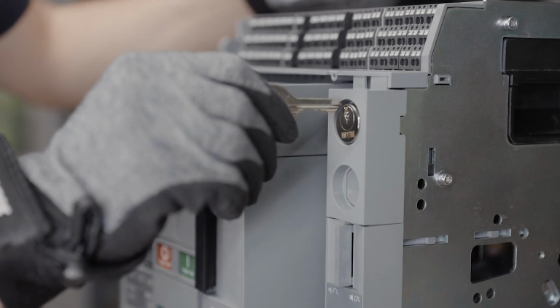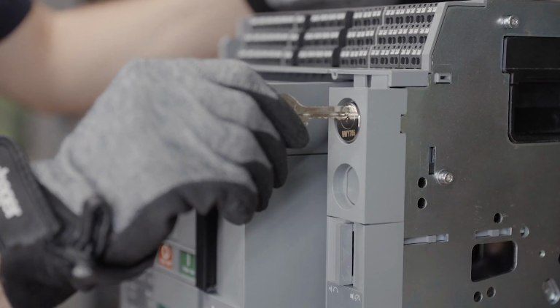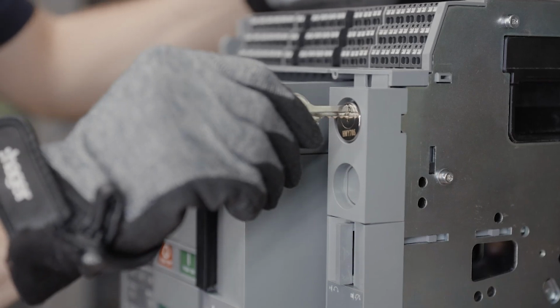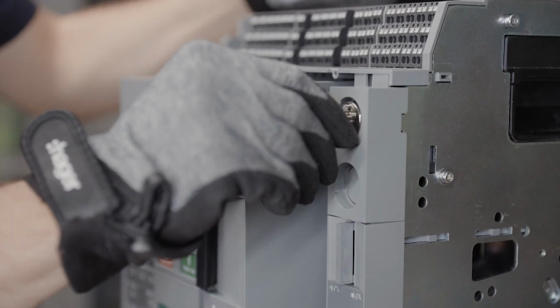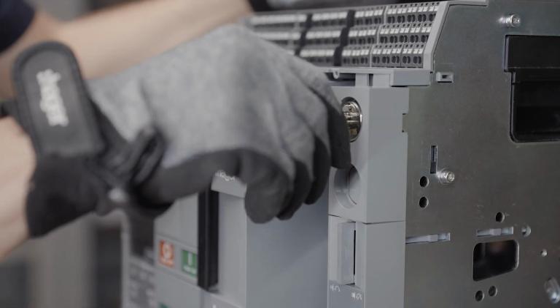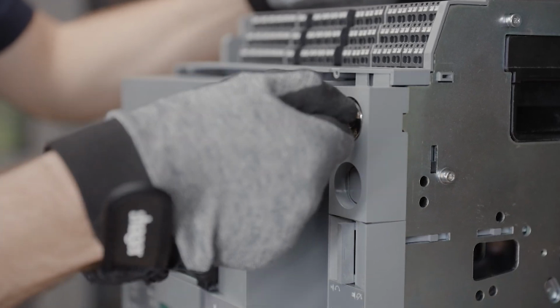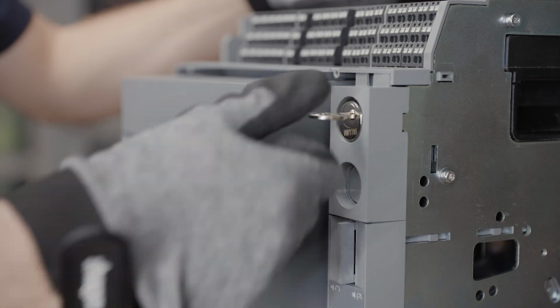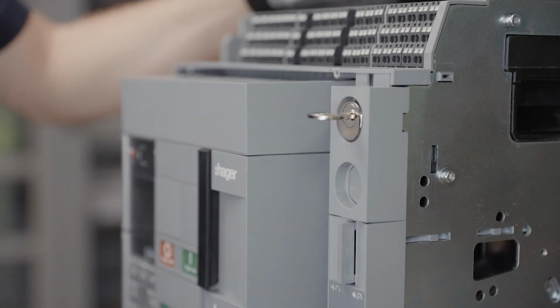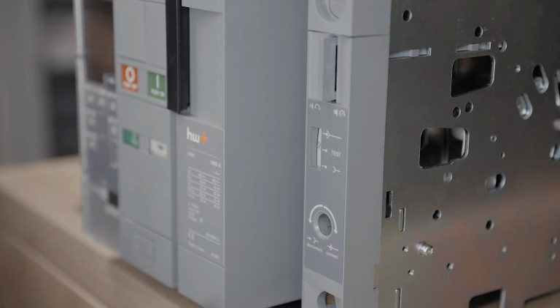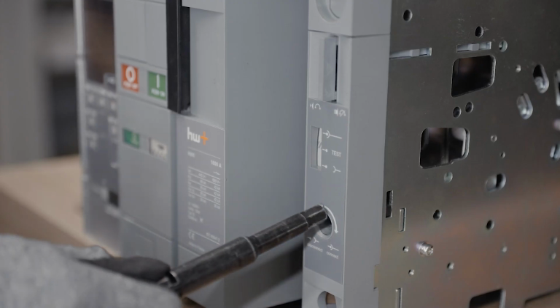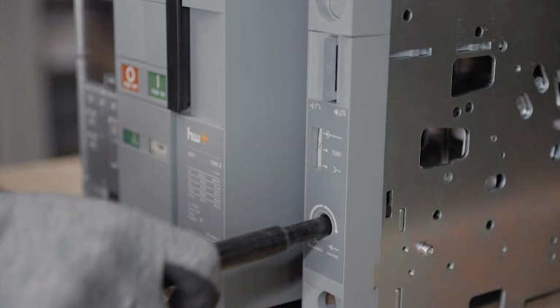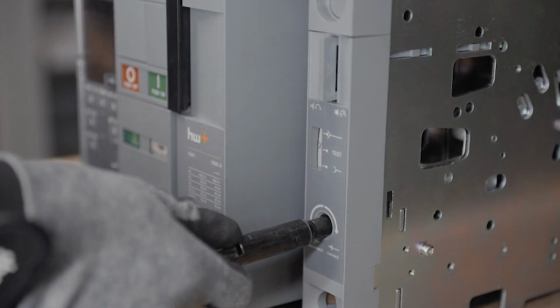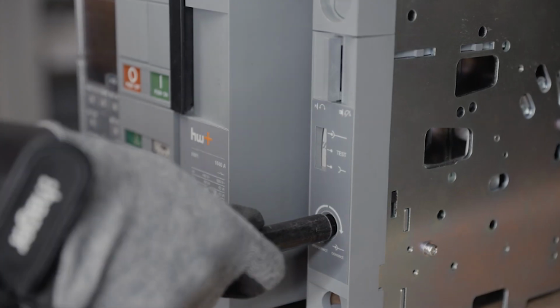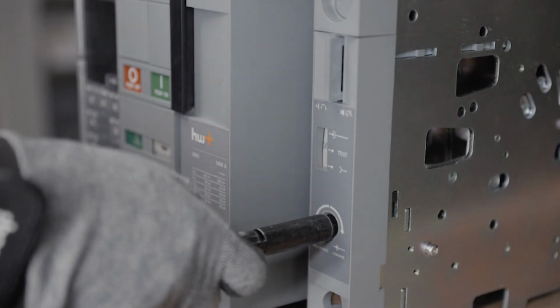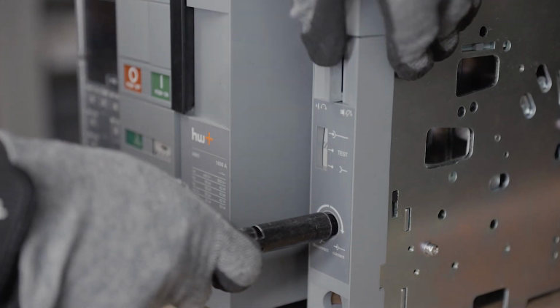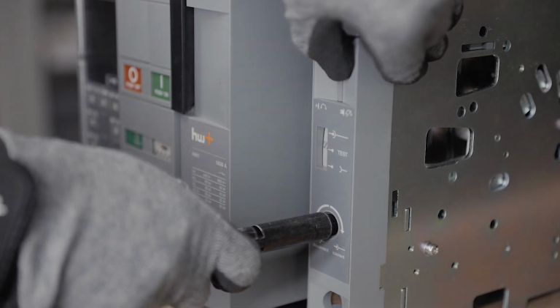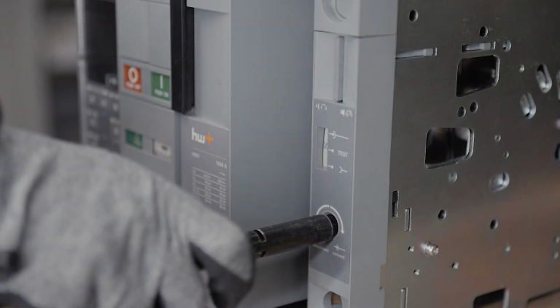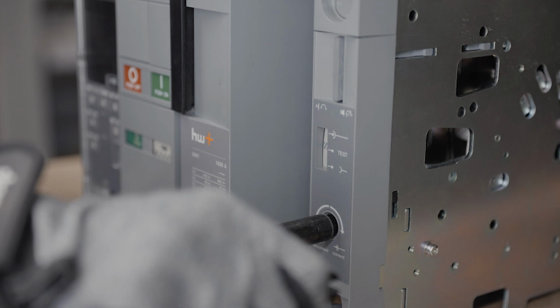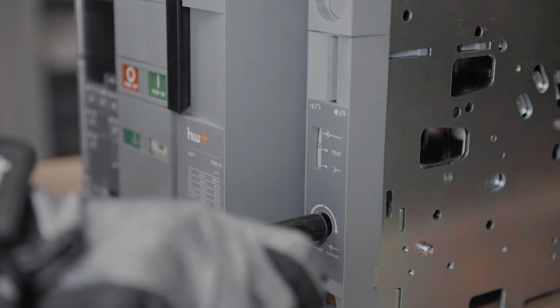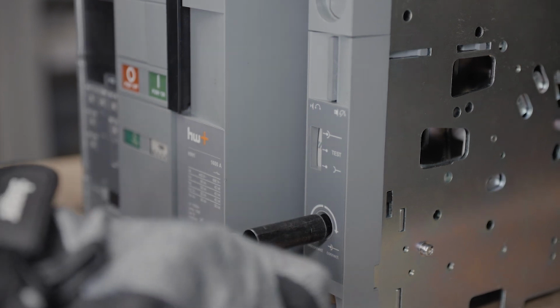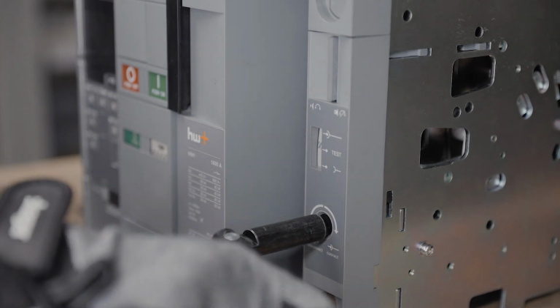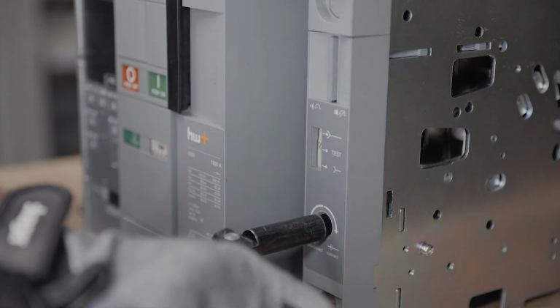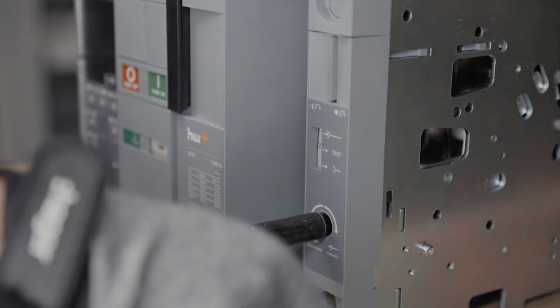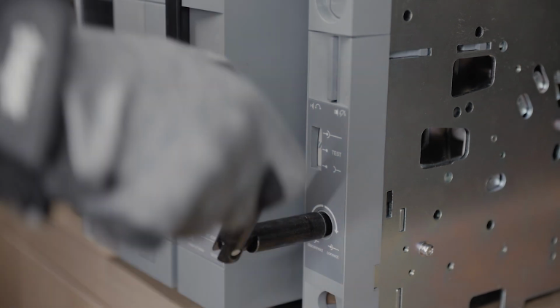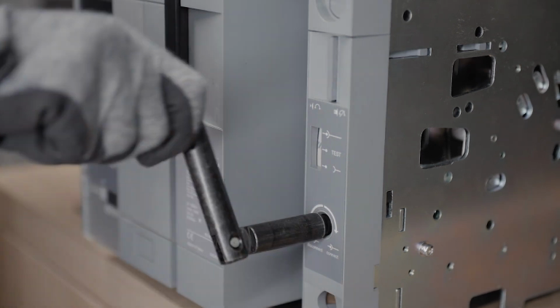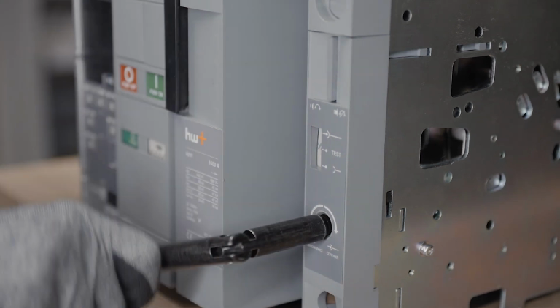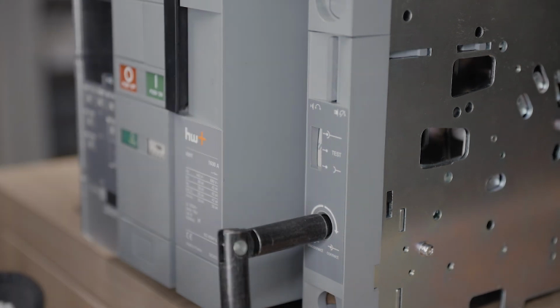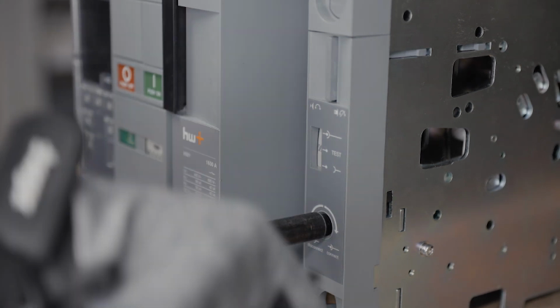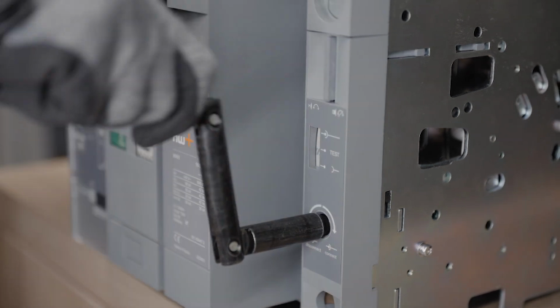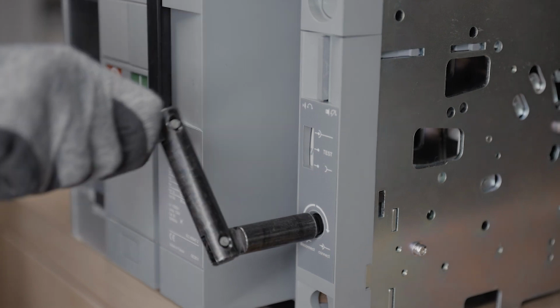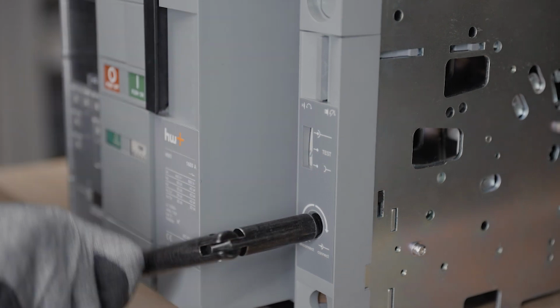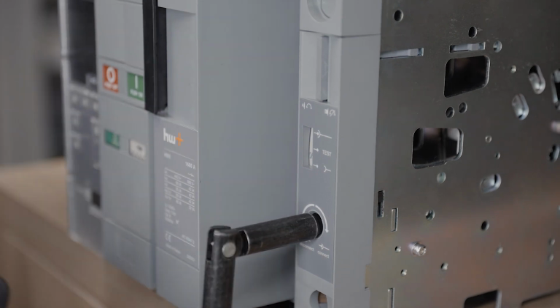To unlock, insert the key and turn it. The mechanism is unlocked and the breaker can be racked in or racked out. If two key locks are mounted, each key has to be inserted and turned to unlock the mechanism.